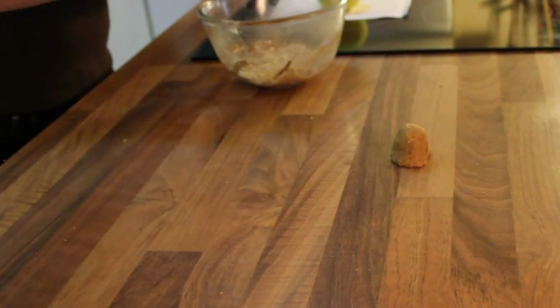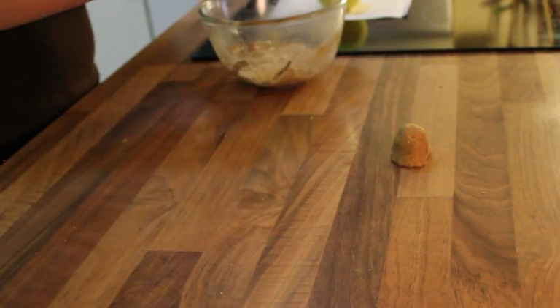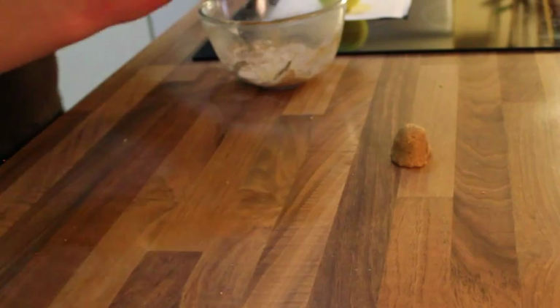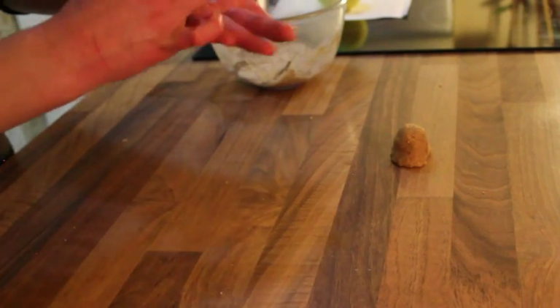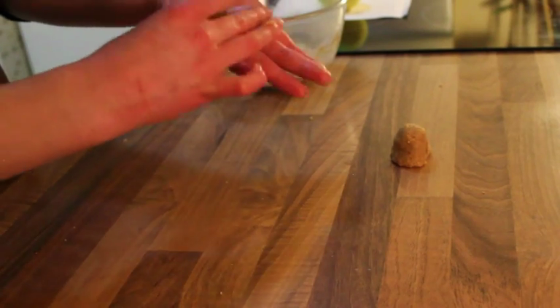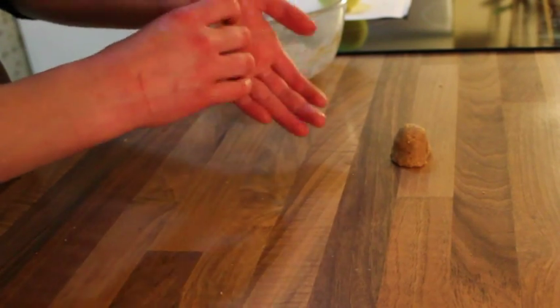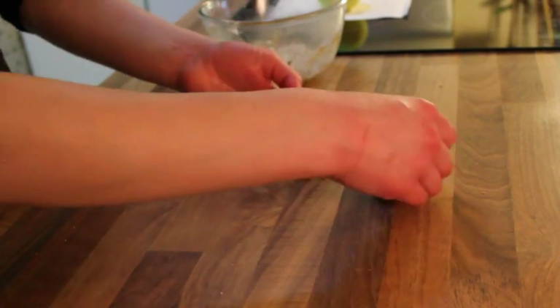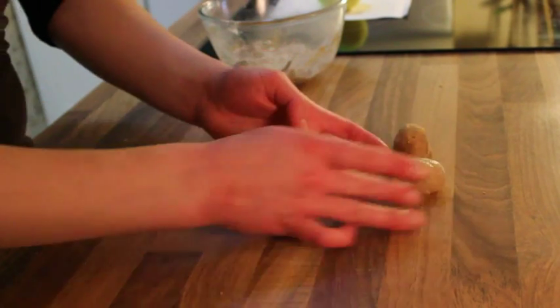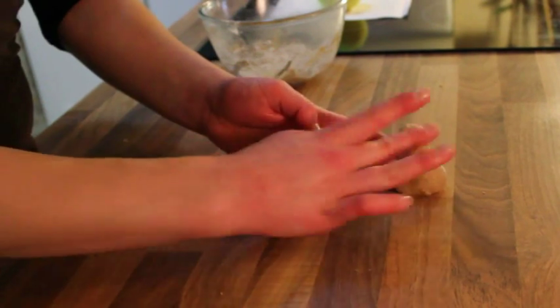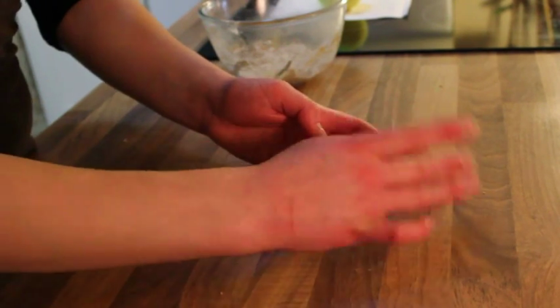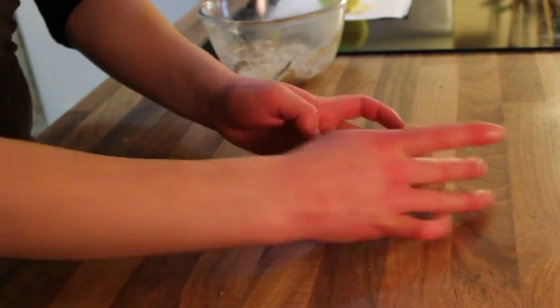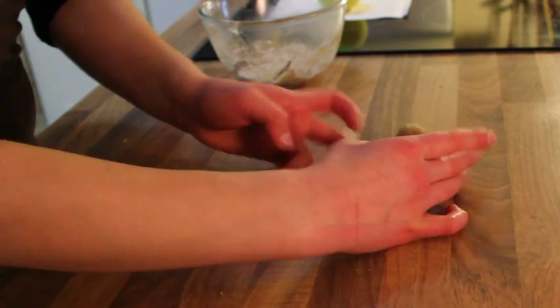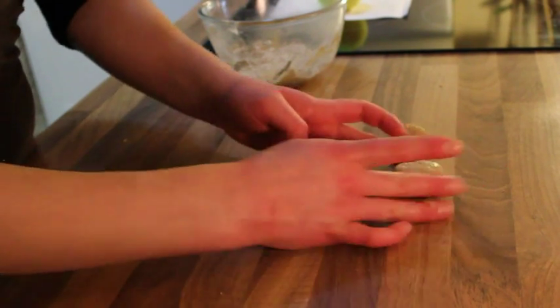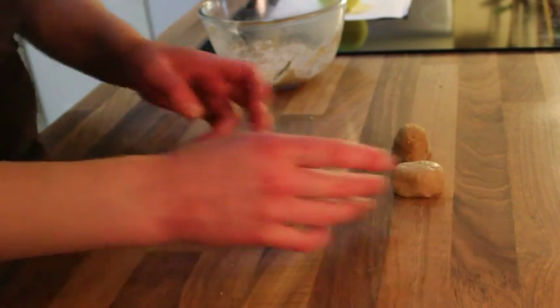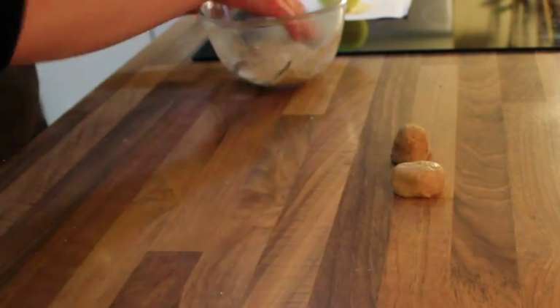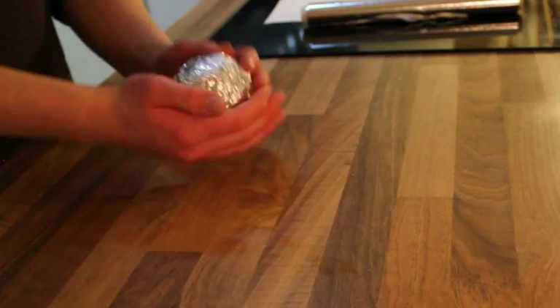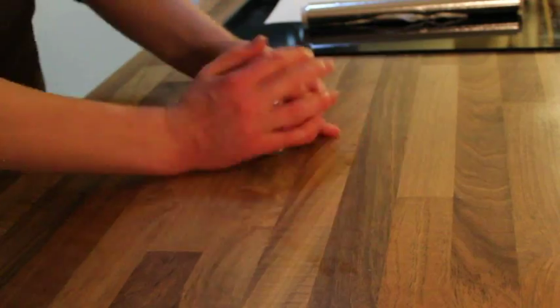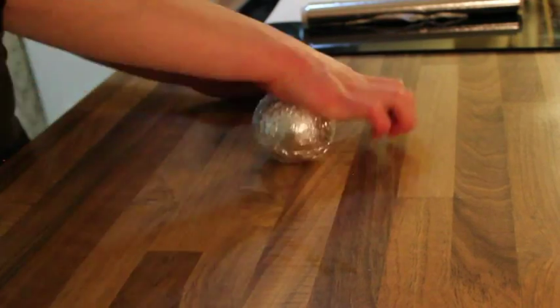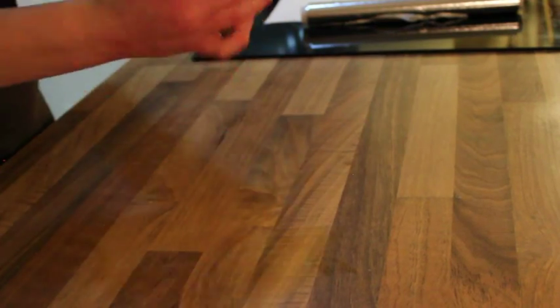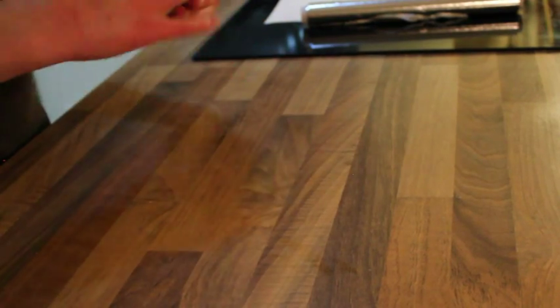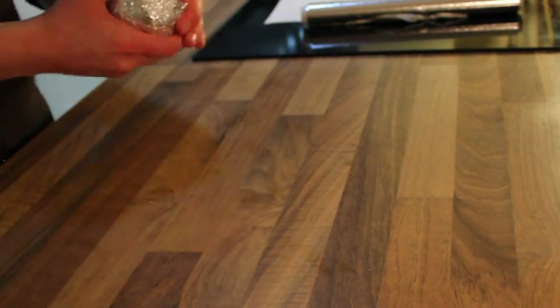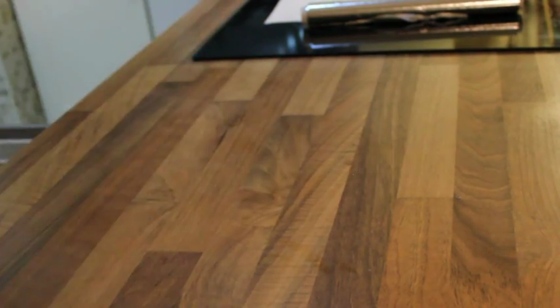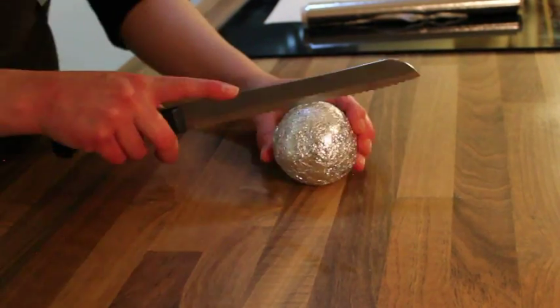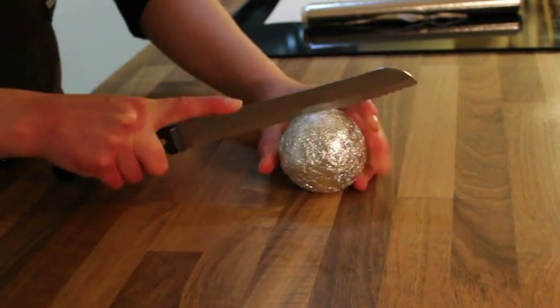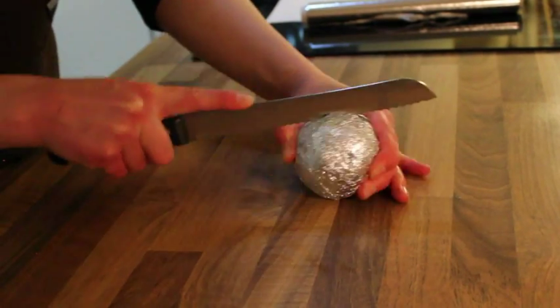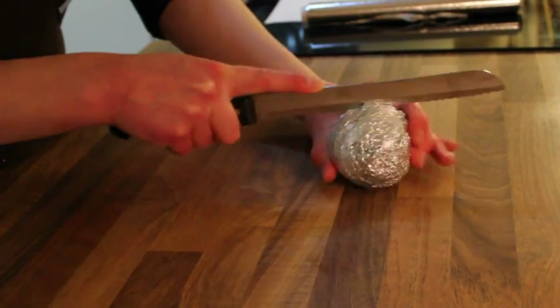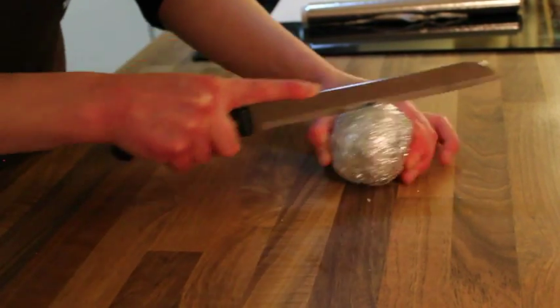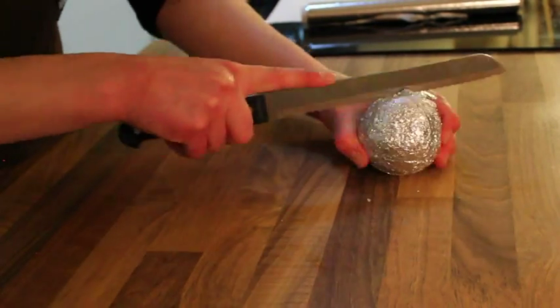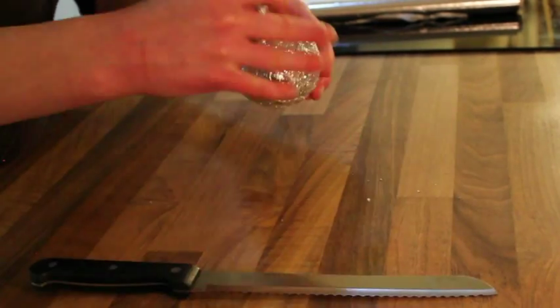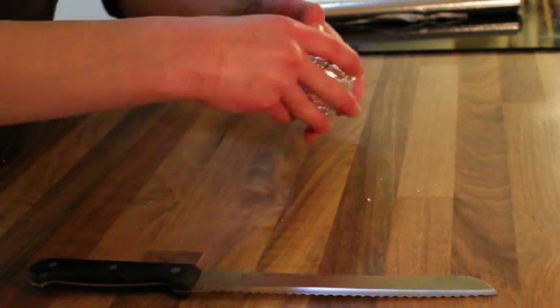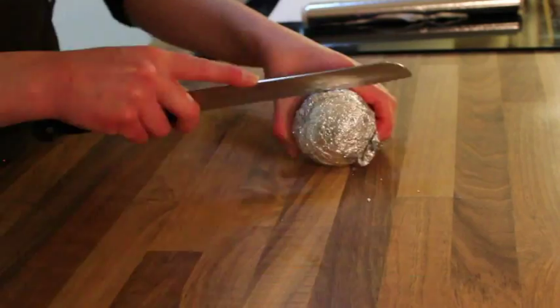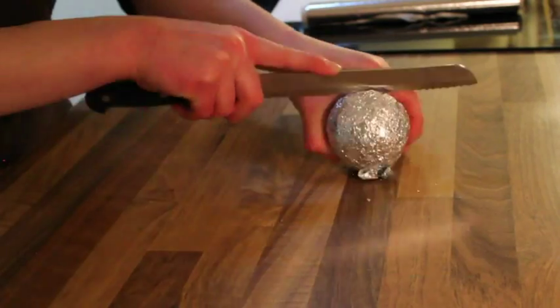Kylo Ren is much simpler — starting with your ball of cake mix, lengthen it slightly into more of an oval shape, then pinch in the bottom for his chin. Once ready, place both figures in the freezer to chill and harden.